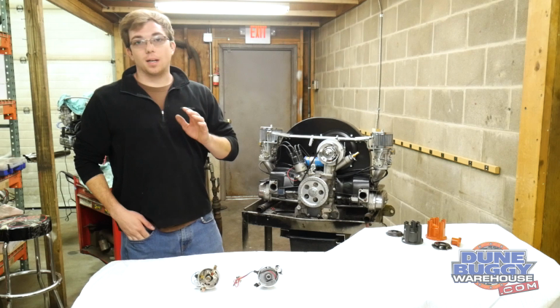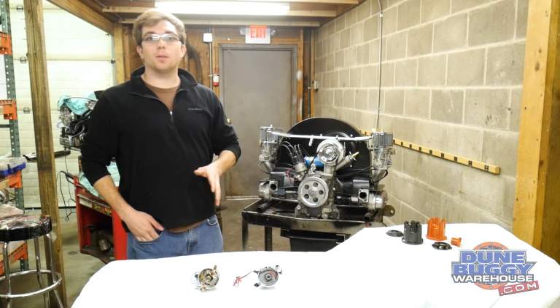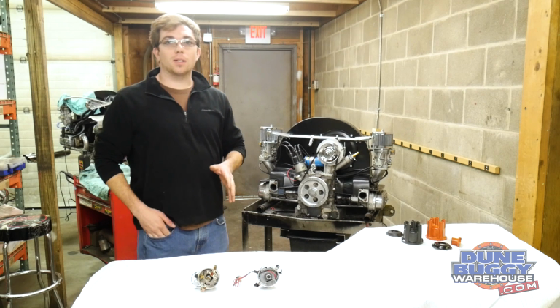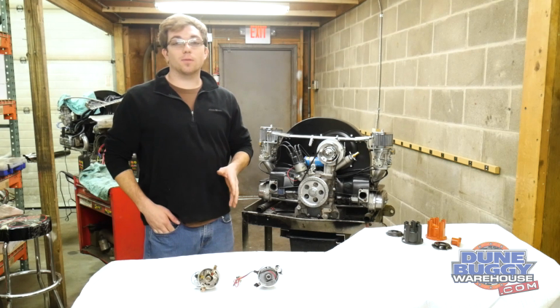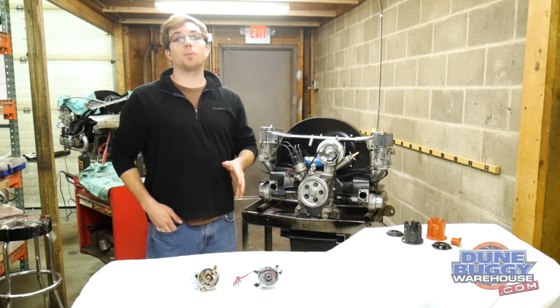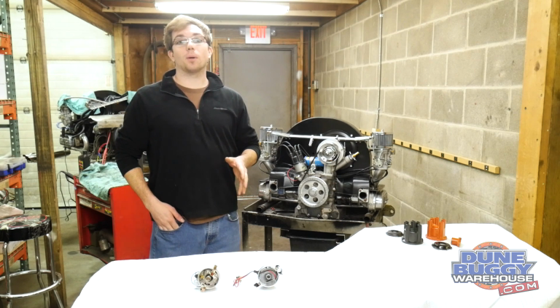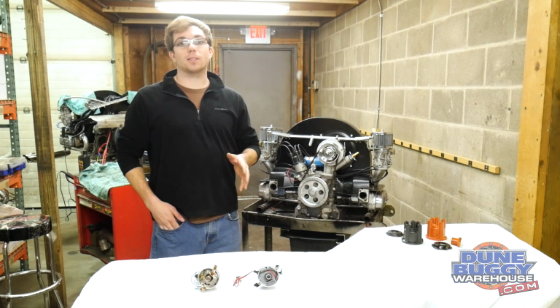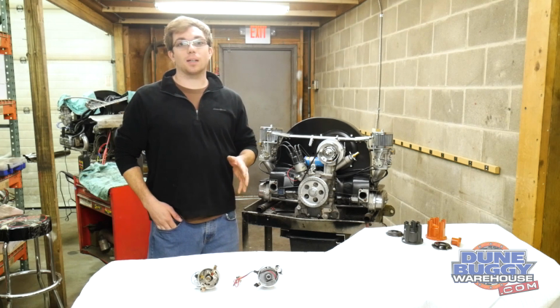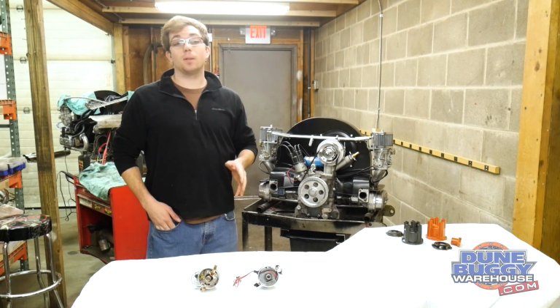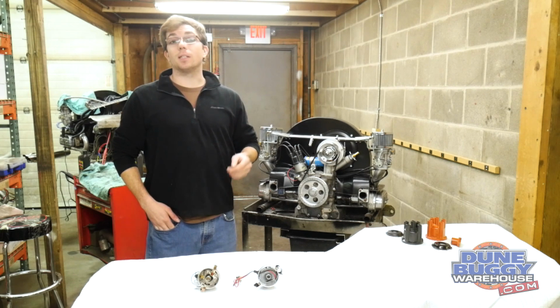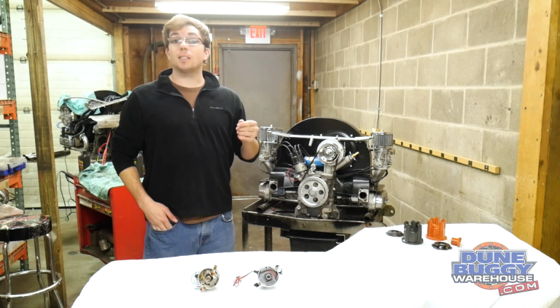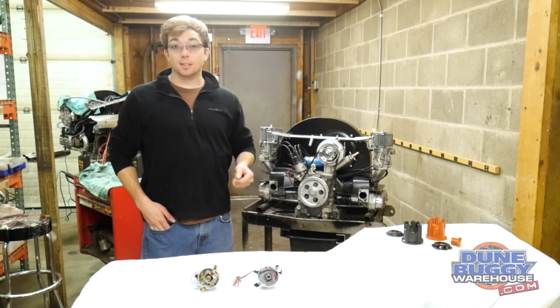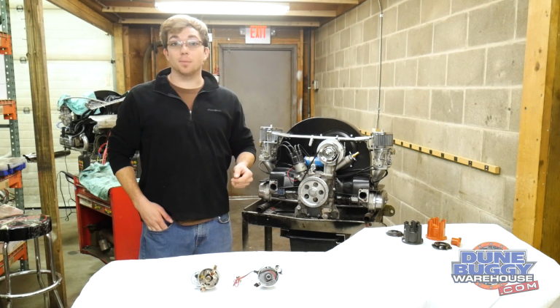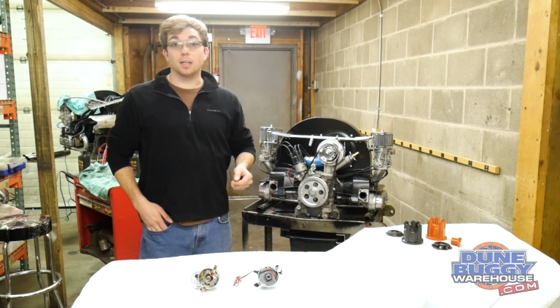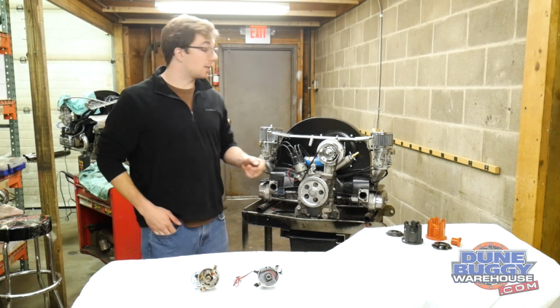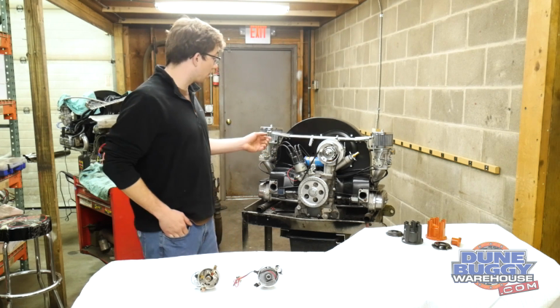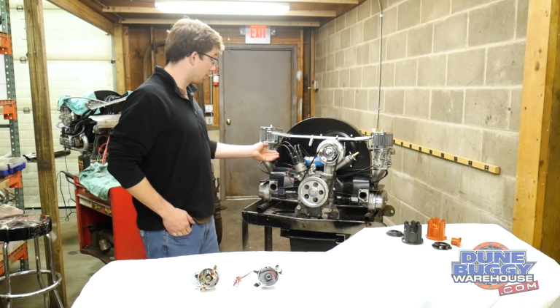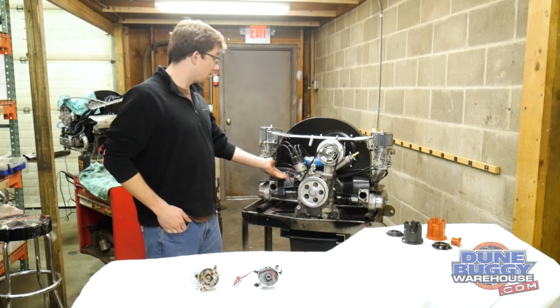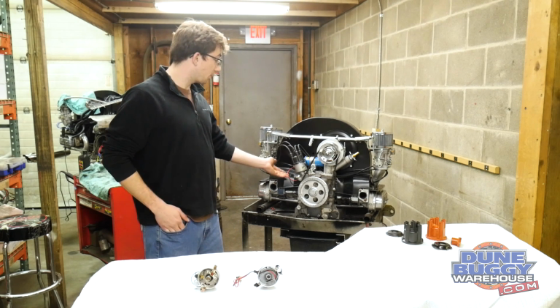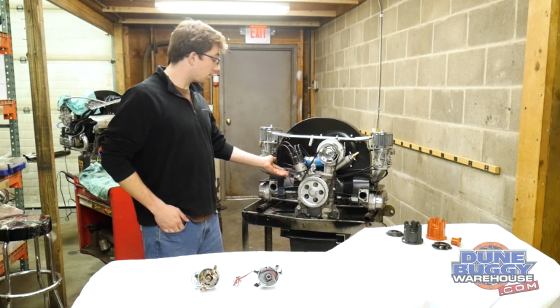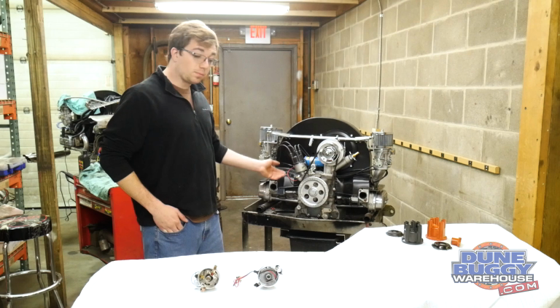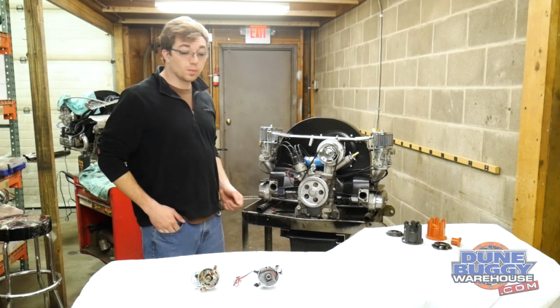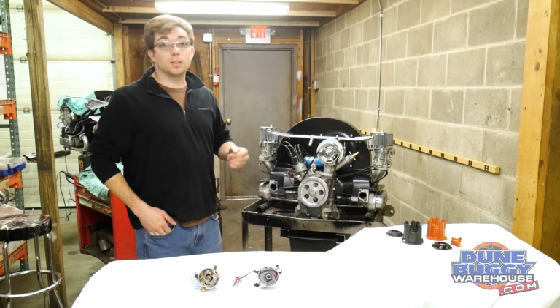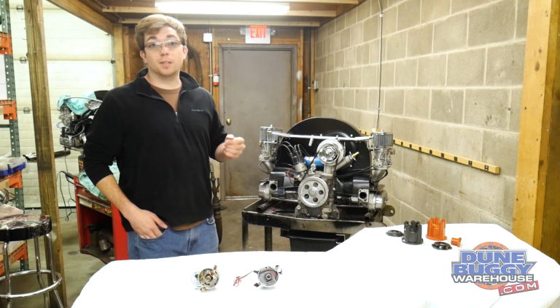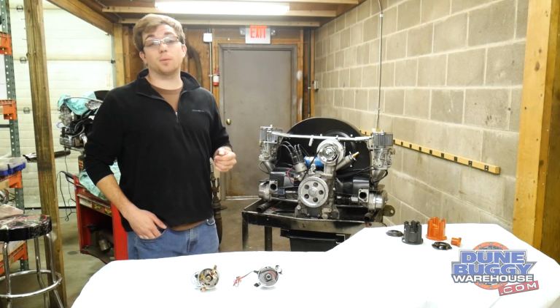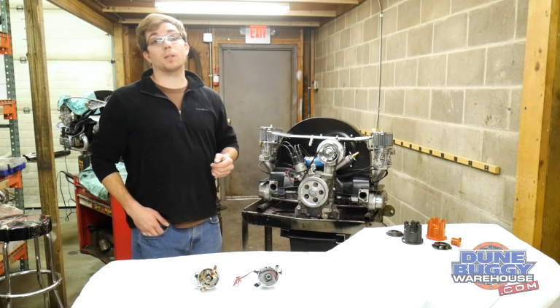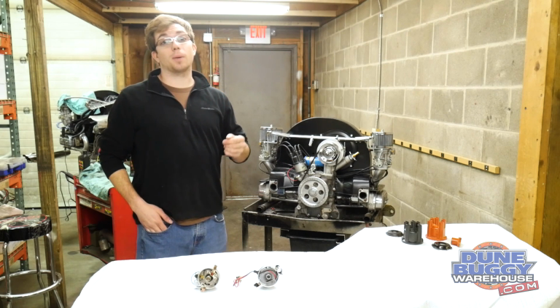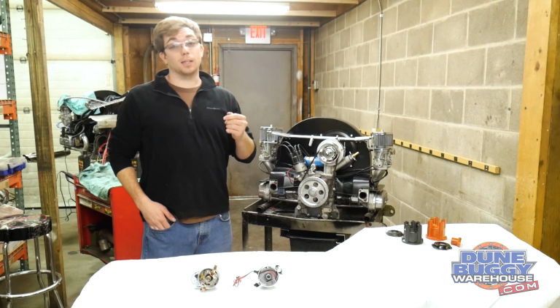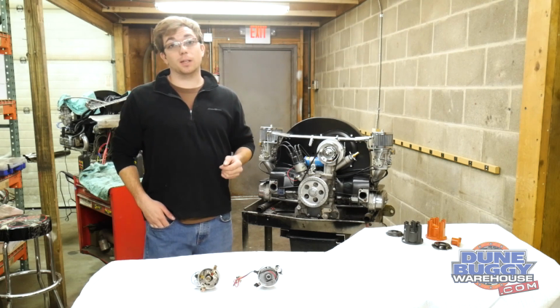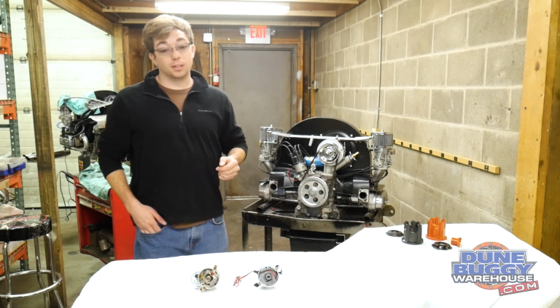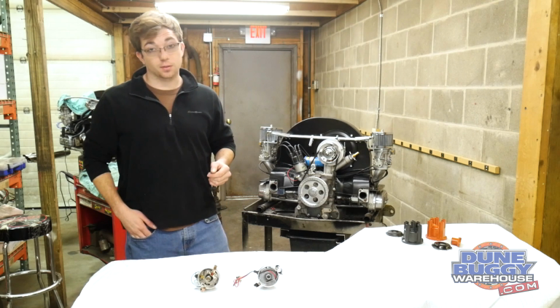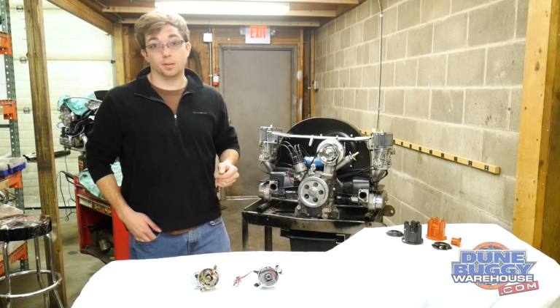Hello, this is Austin from DoomBuggyWarehouse.com. Today's tech tip is on distributors. Specifically we want to talk about electronic ignition distributors.